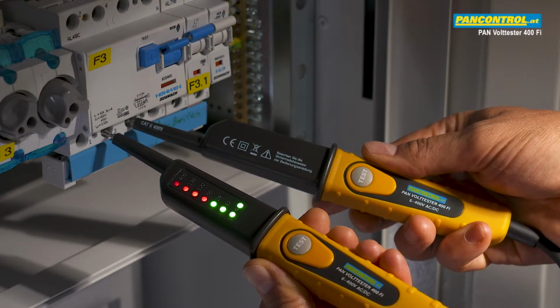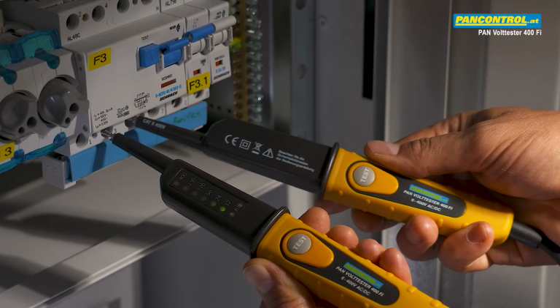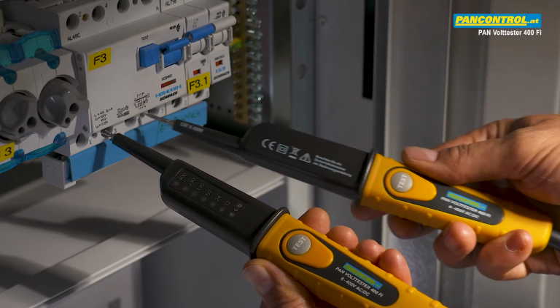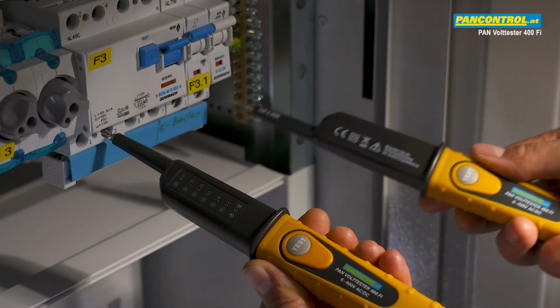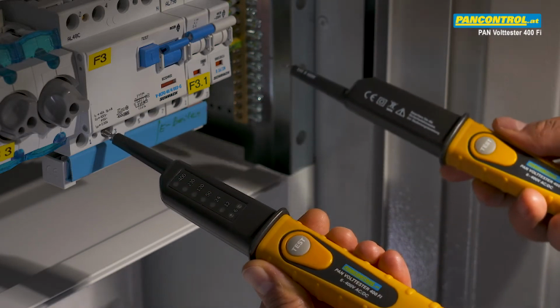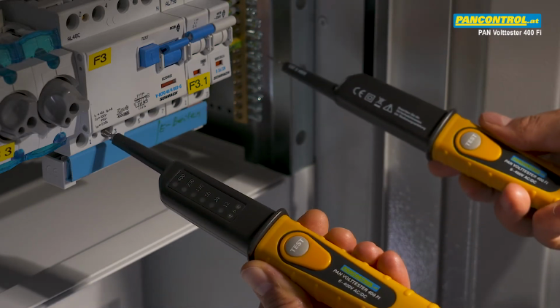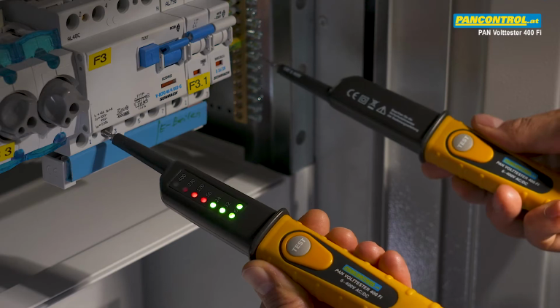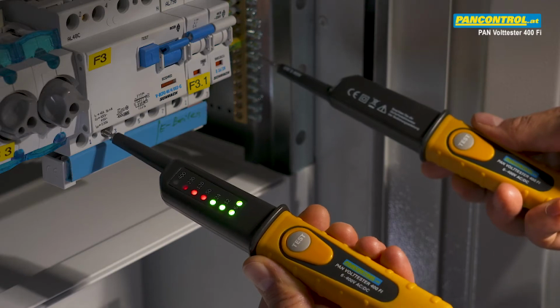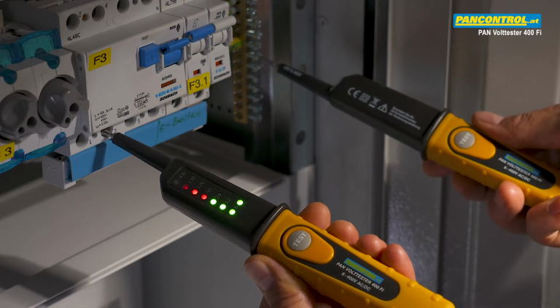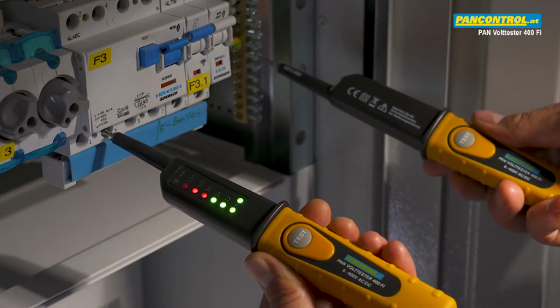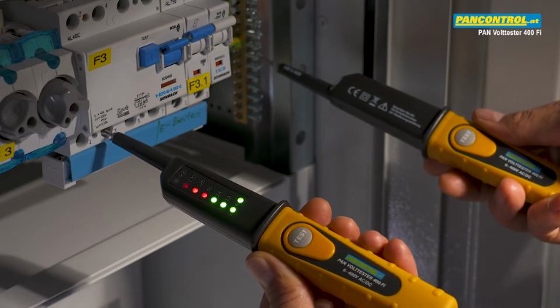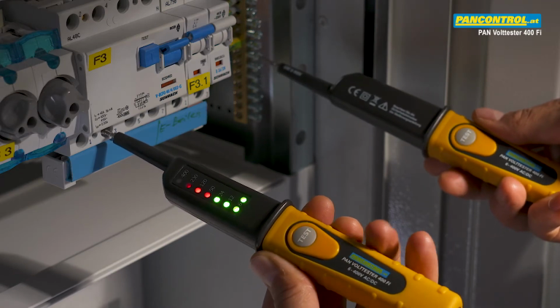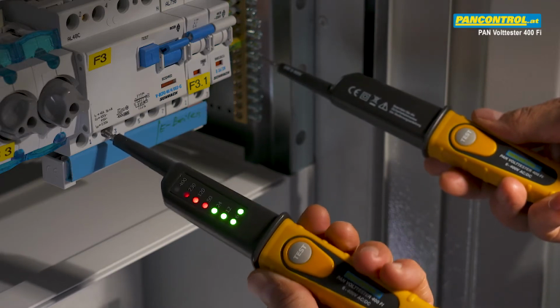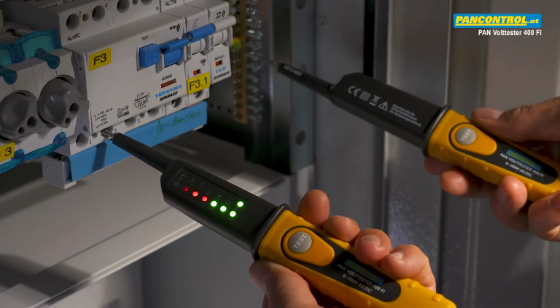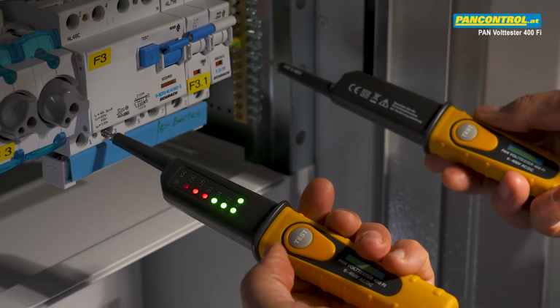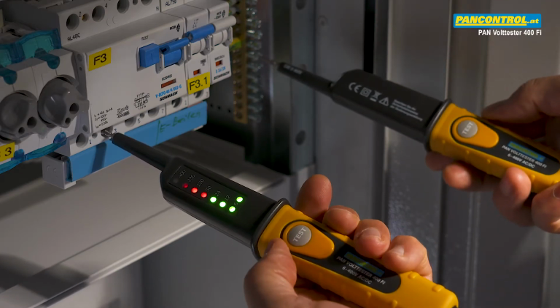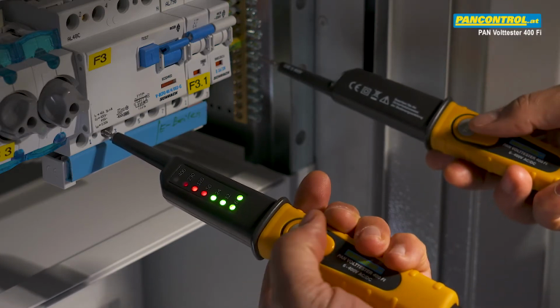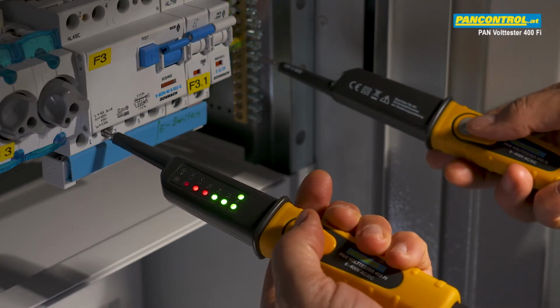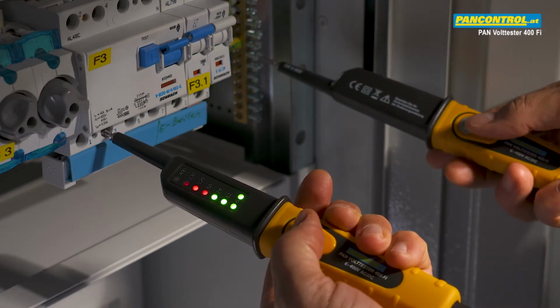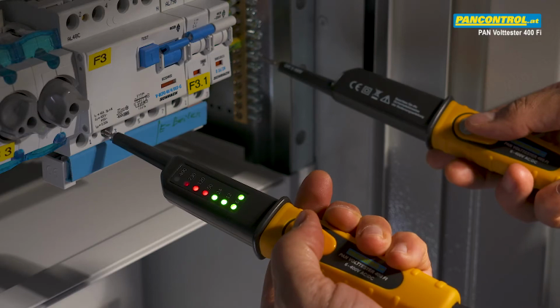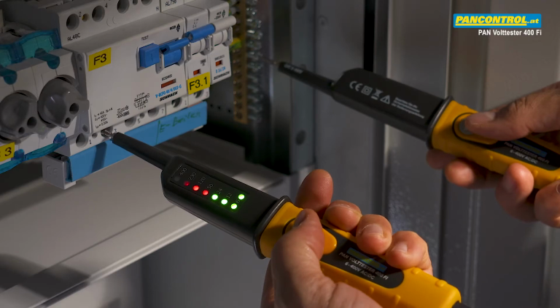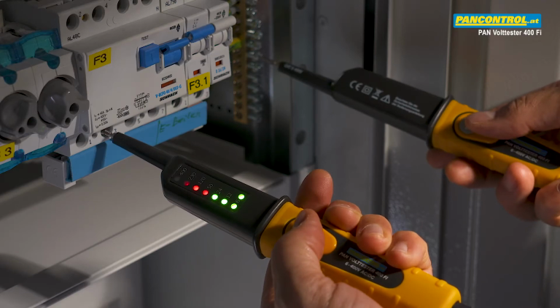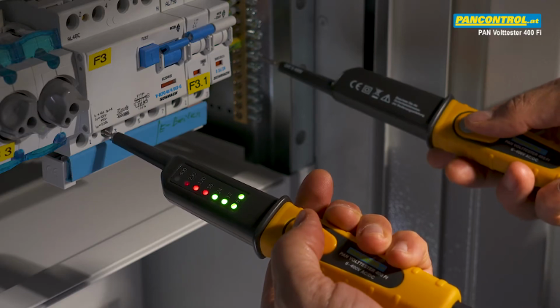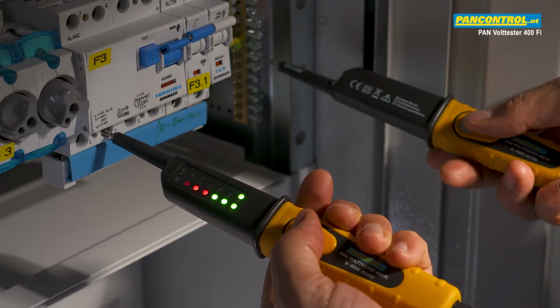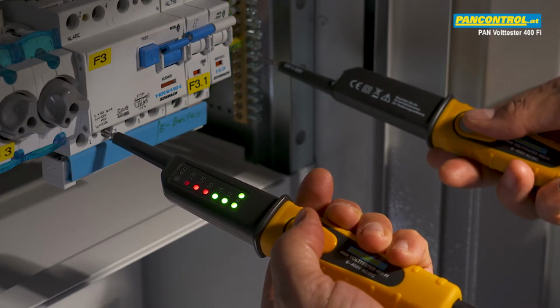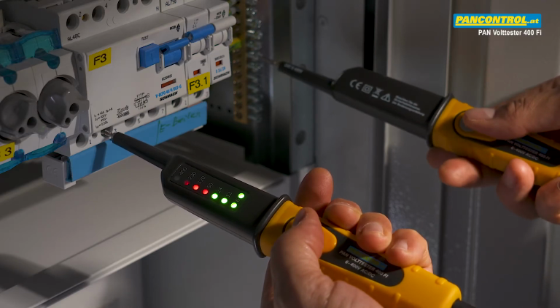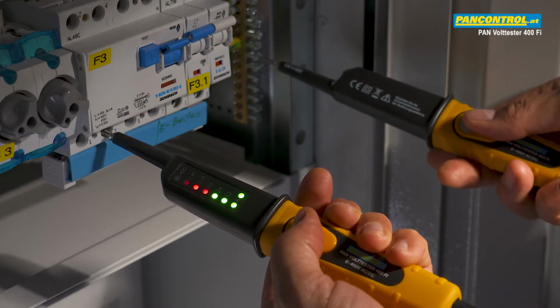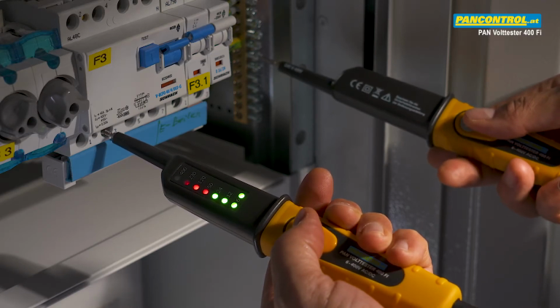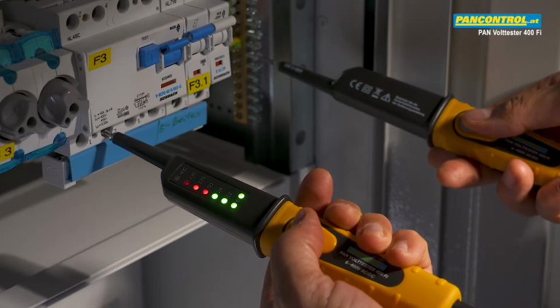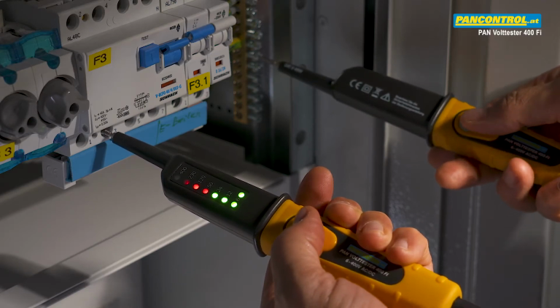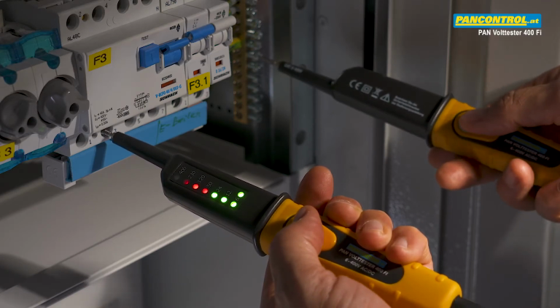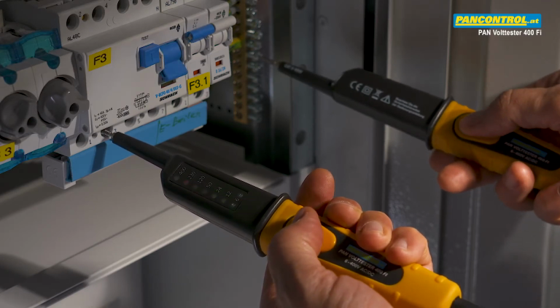While testing voltage between one phase and earth, you can increase the testing current to 30 milliamps by pressing the two test buttons. This will cause a 30 milliamp RCD switch to trip.